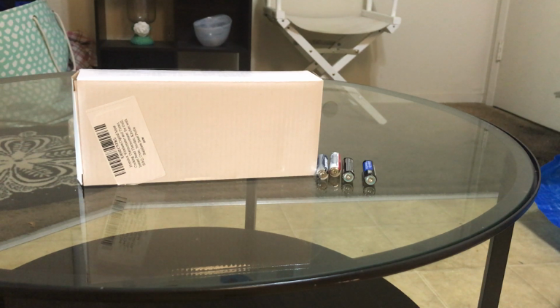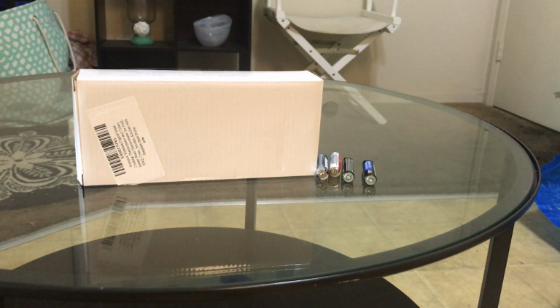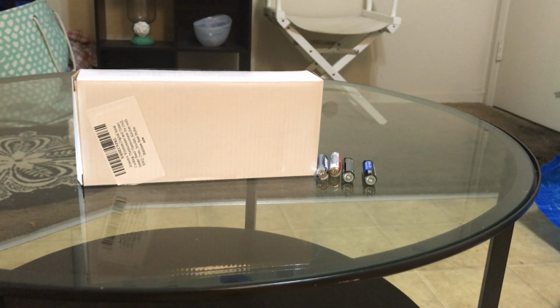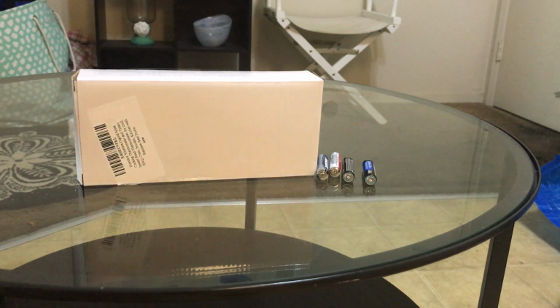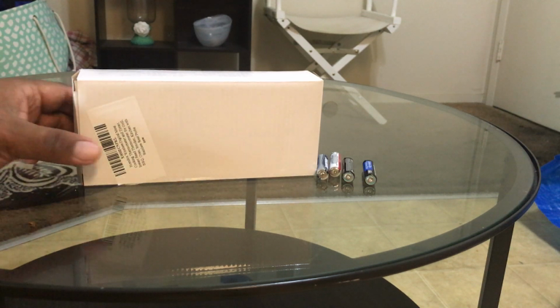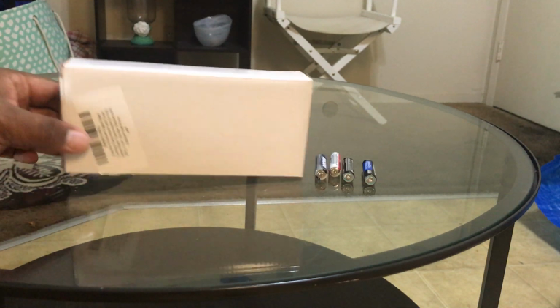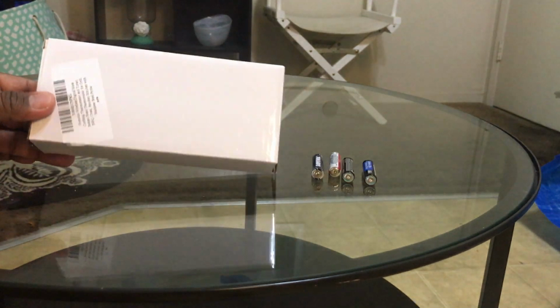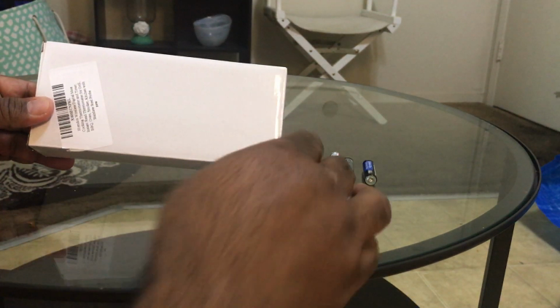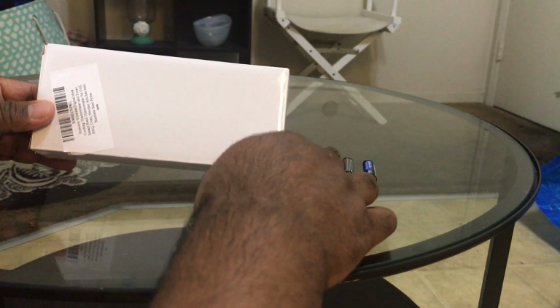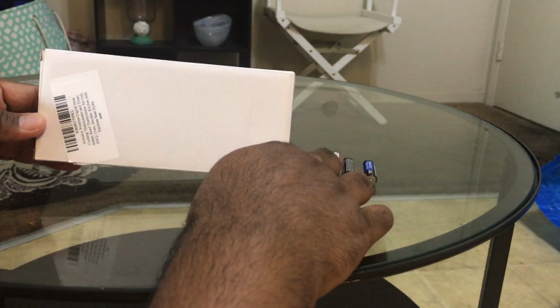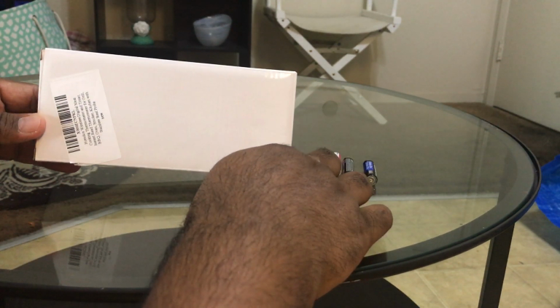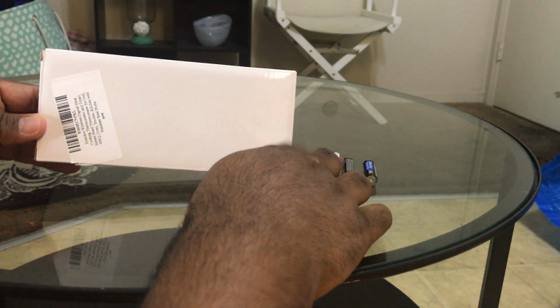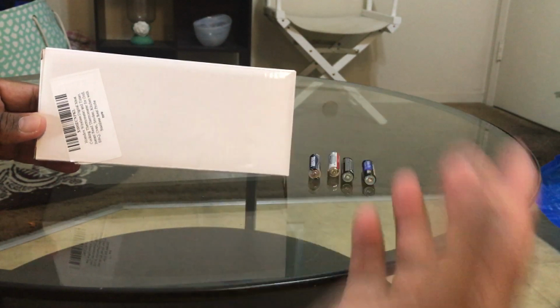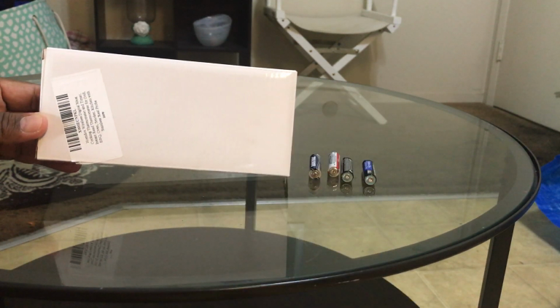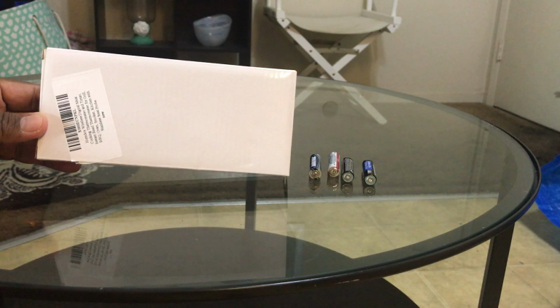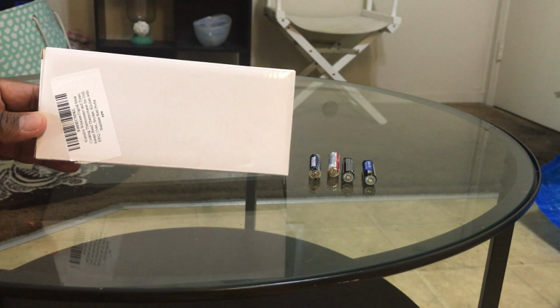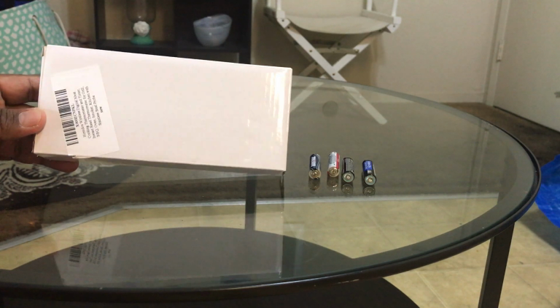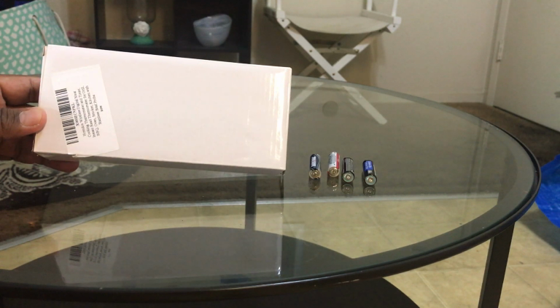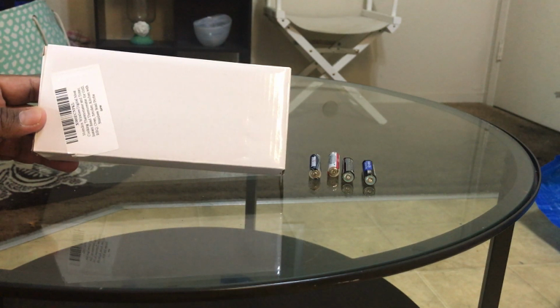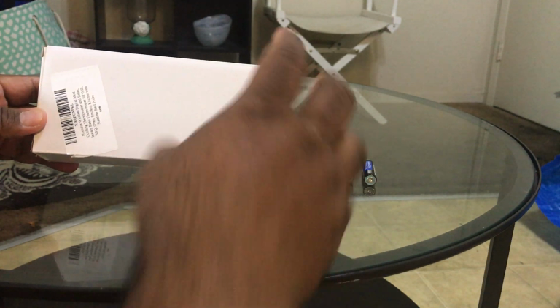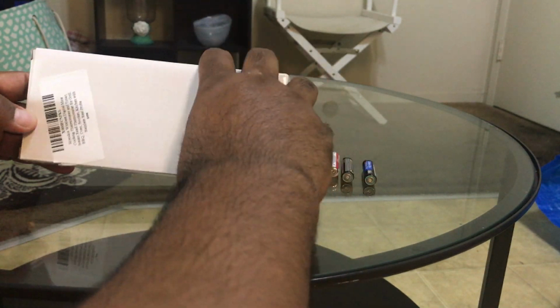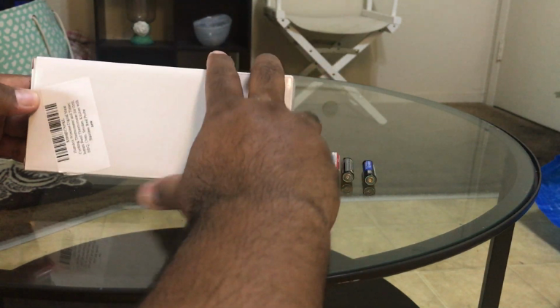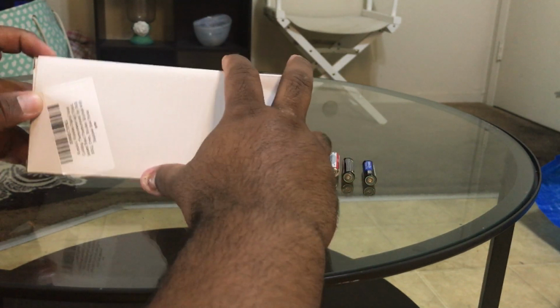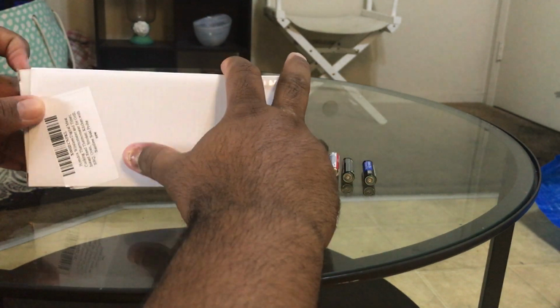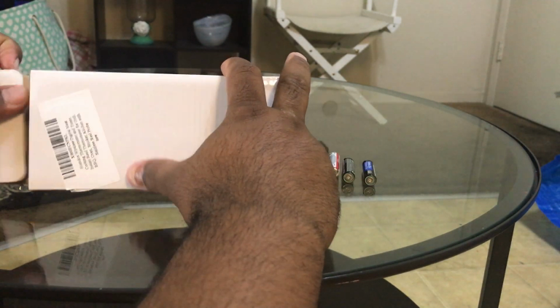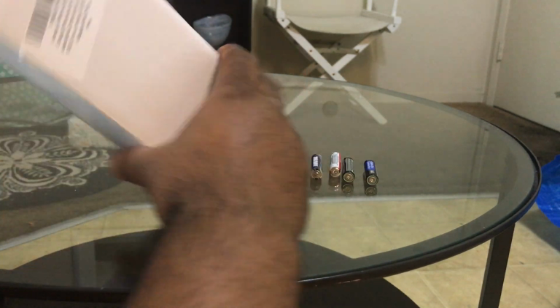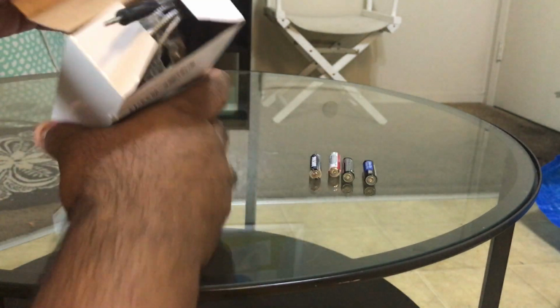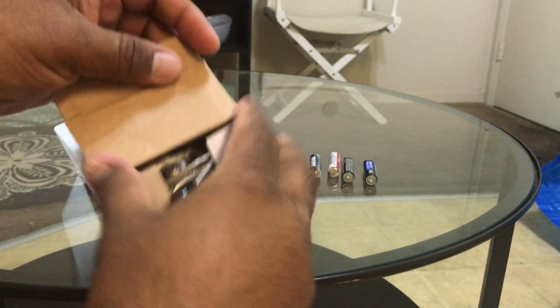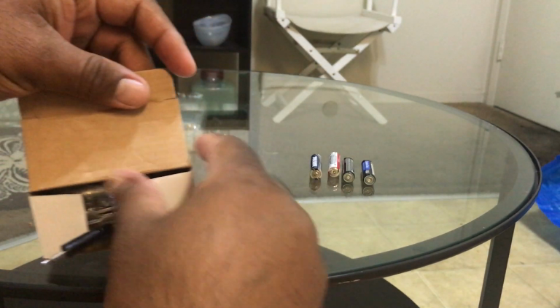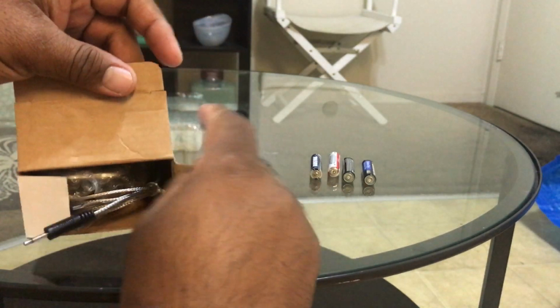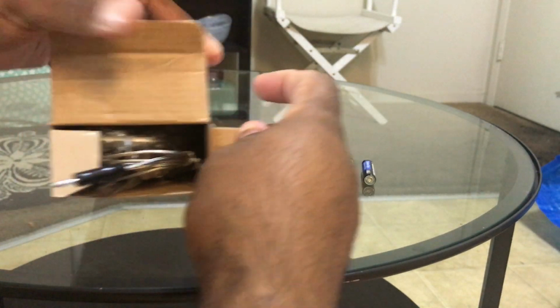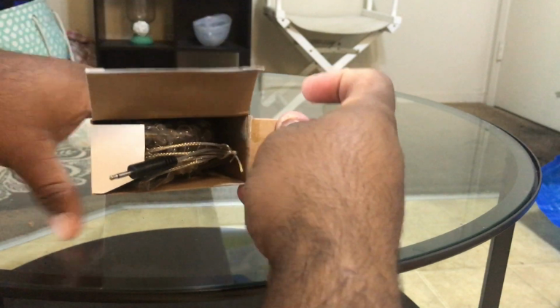Hey, what's up guys! I'm gonna unbox this meat thermometer — or you can call it a timer. Let's unbox it and see what it comes with.